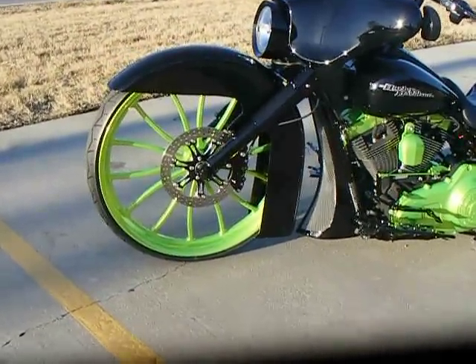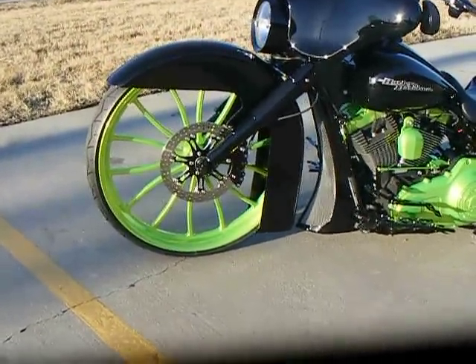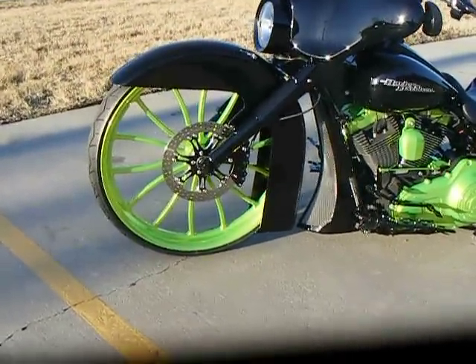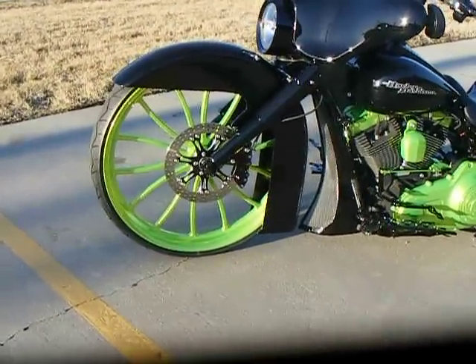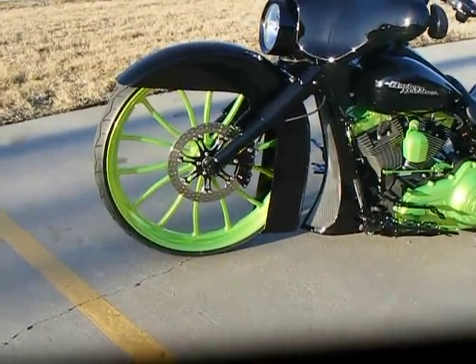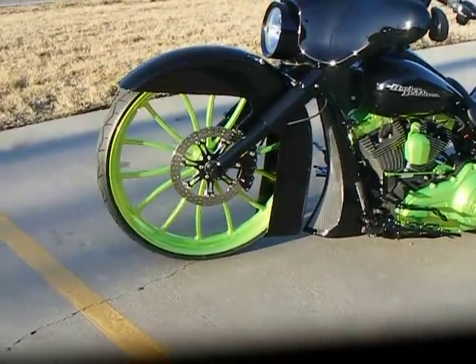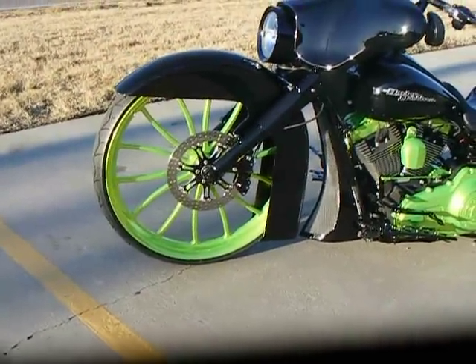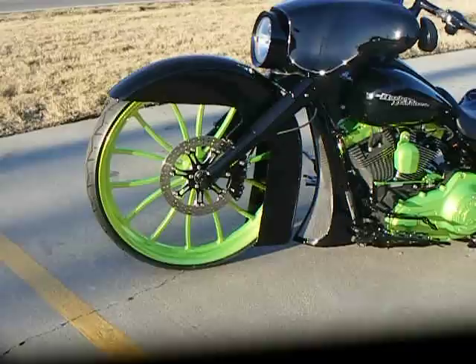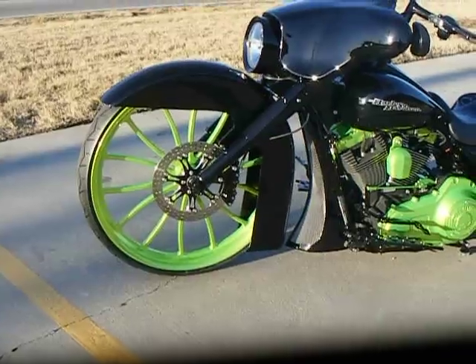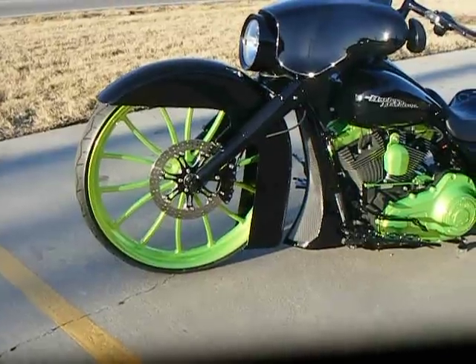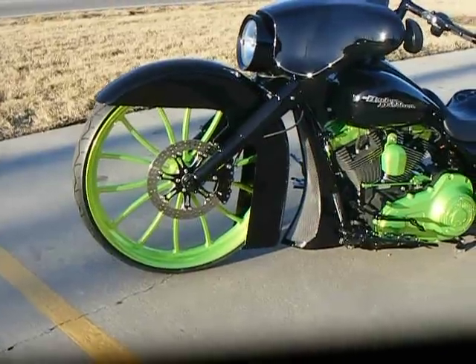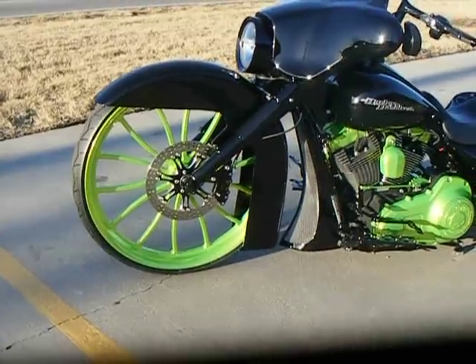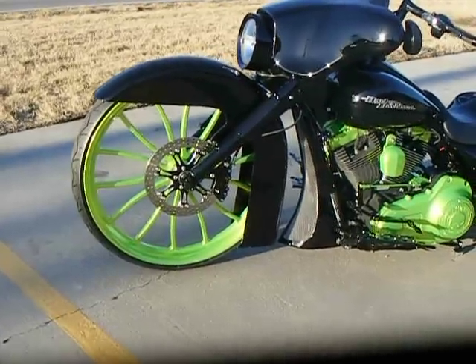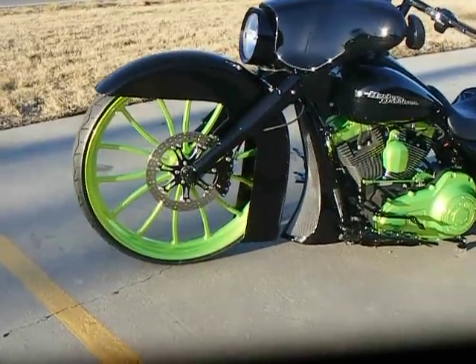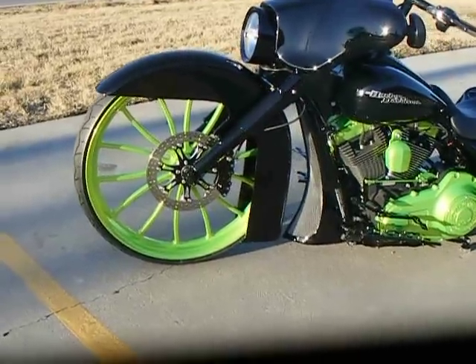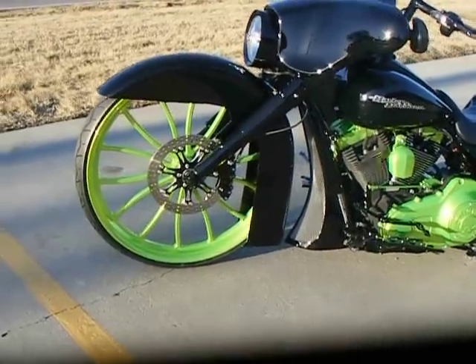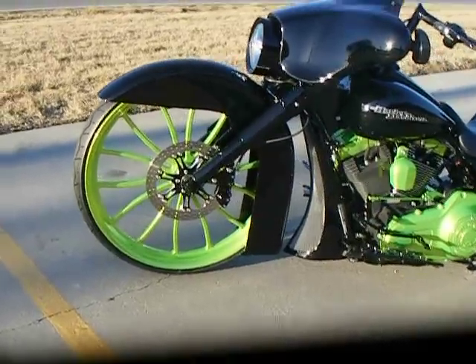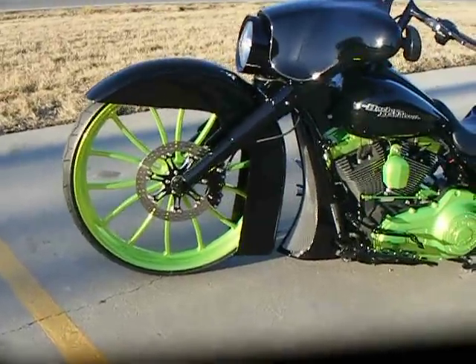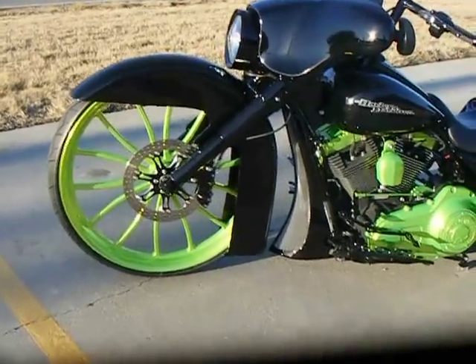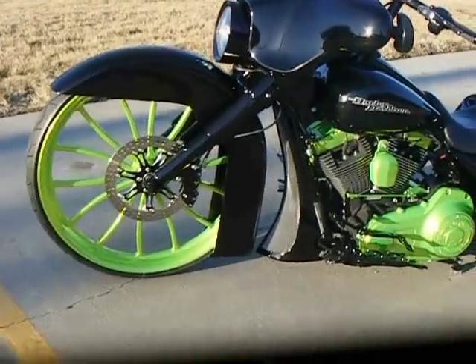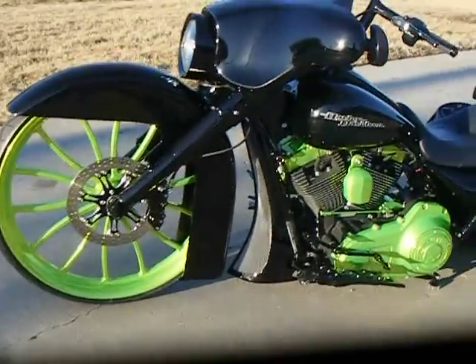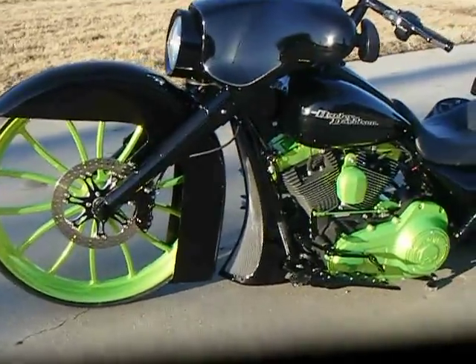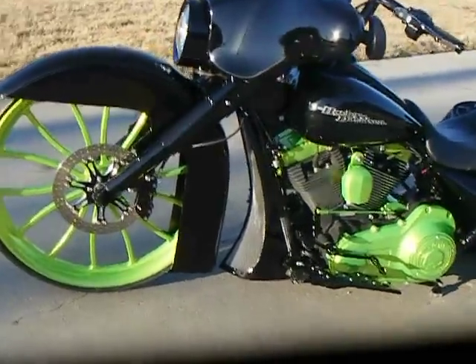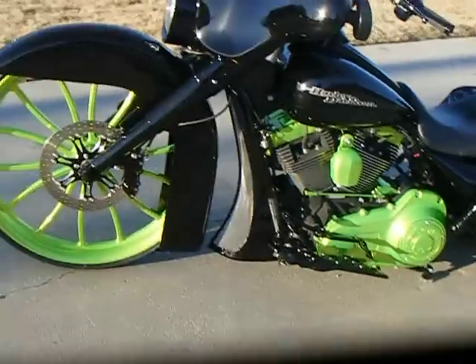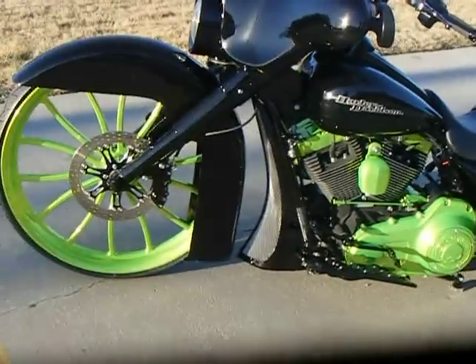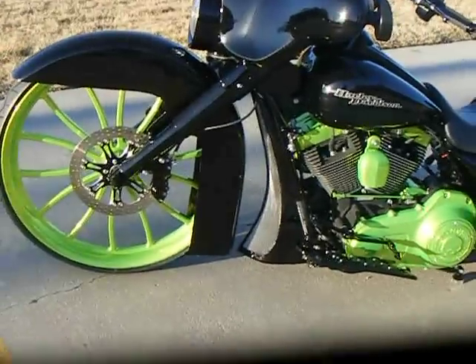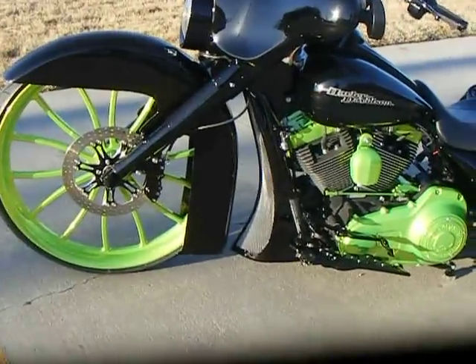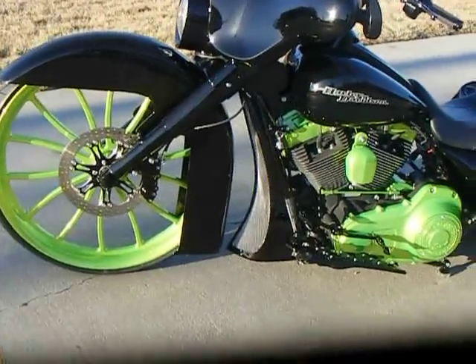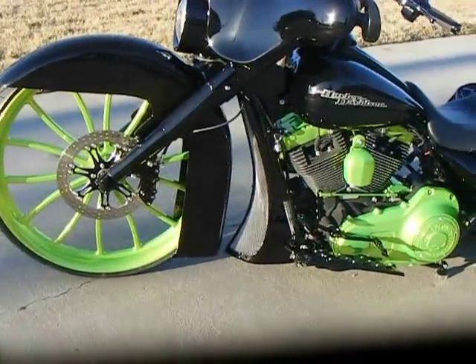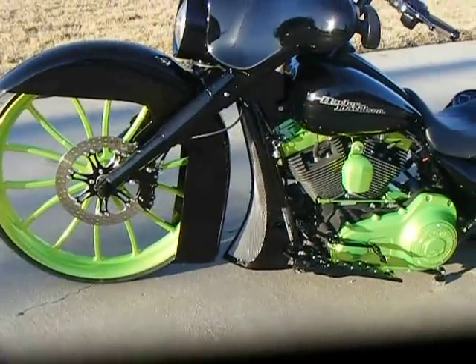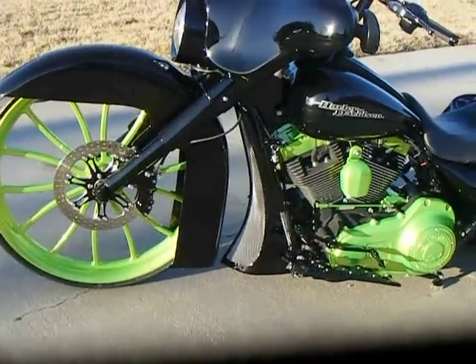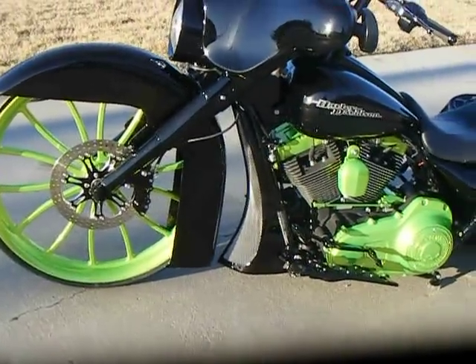It has a matching rotor and FL-style fender. We powder-coated the forks and fork cans, and added a BMF chin spoiler.